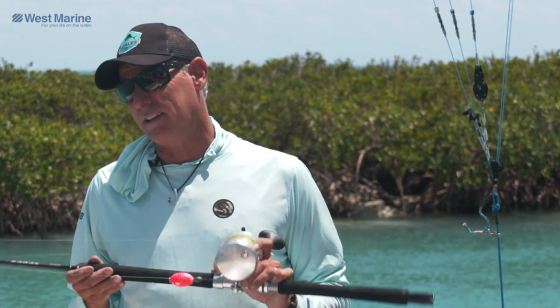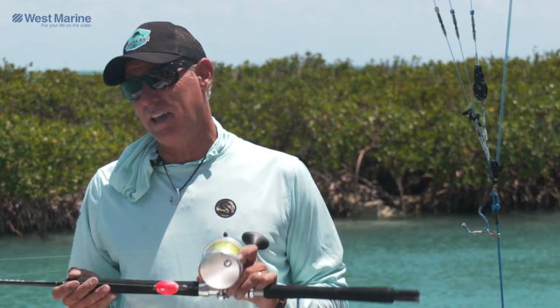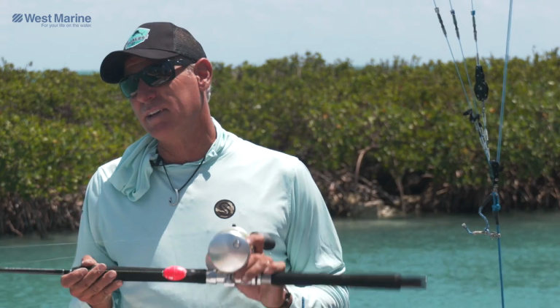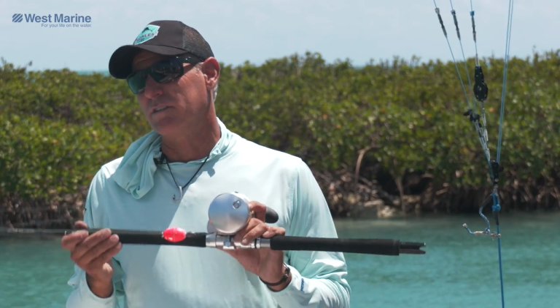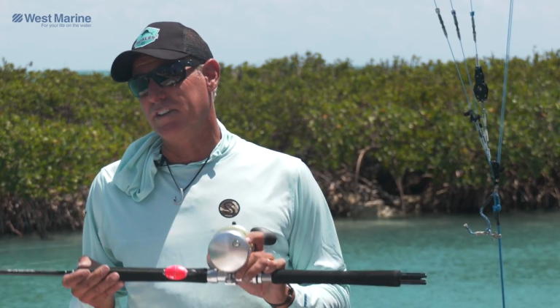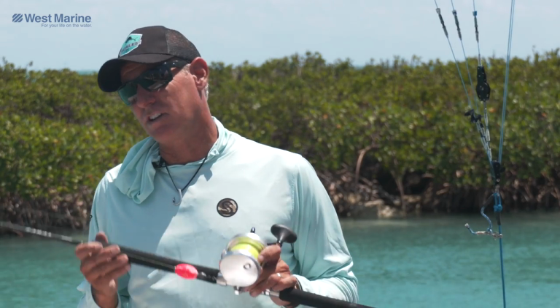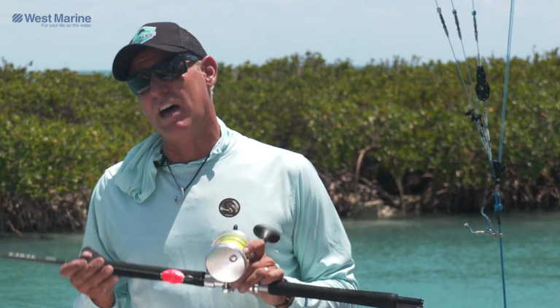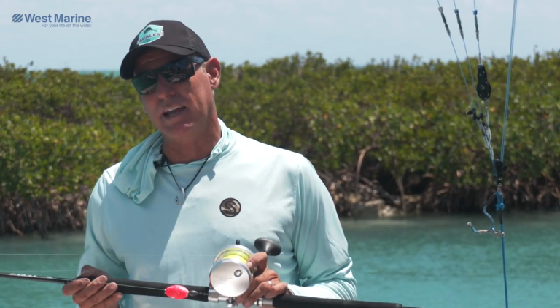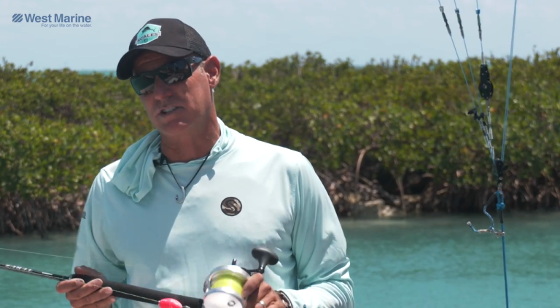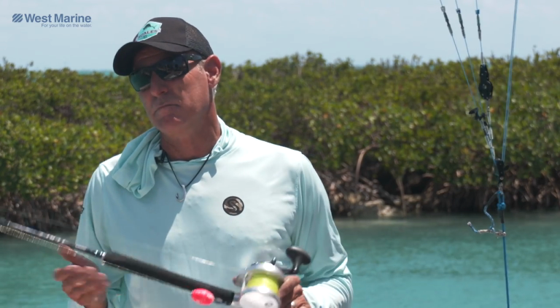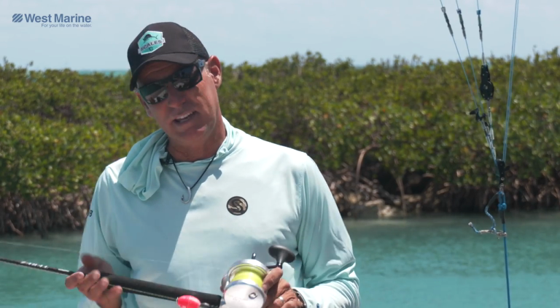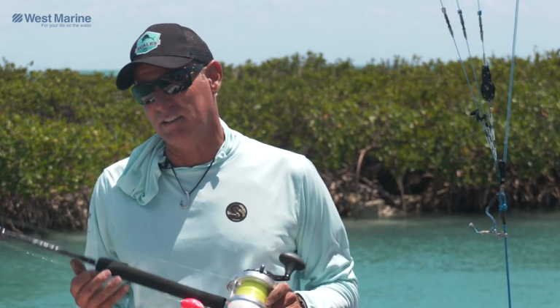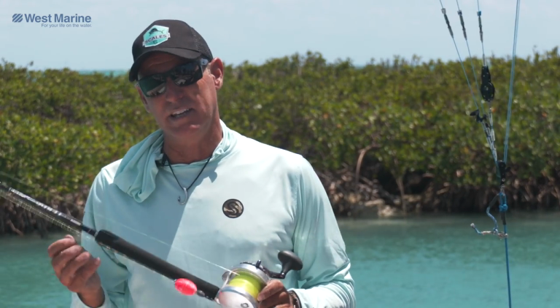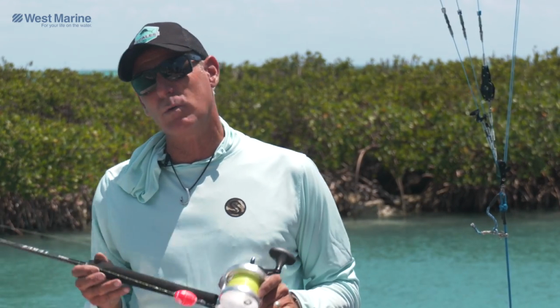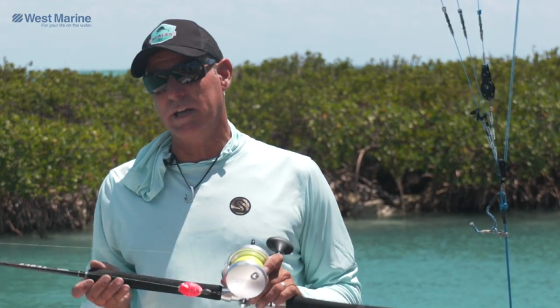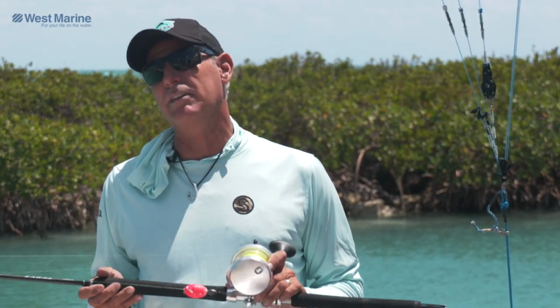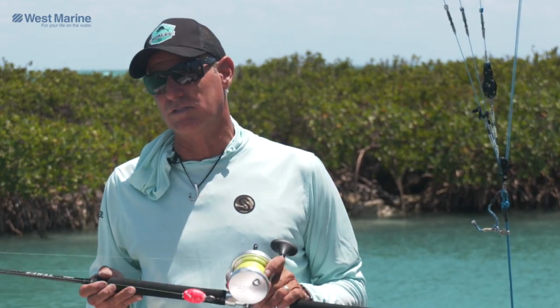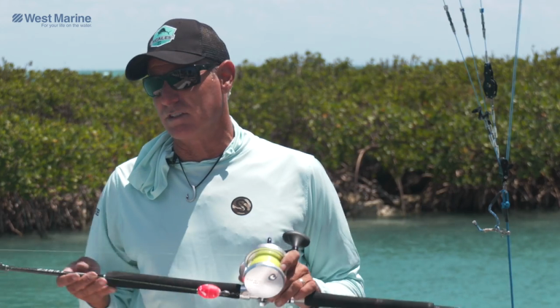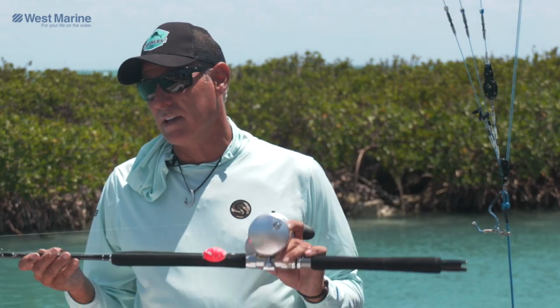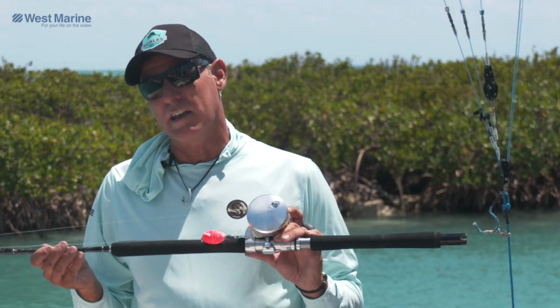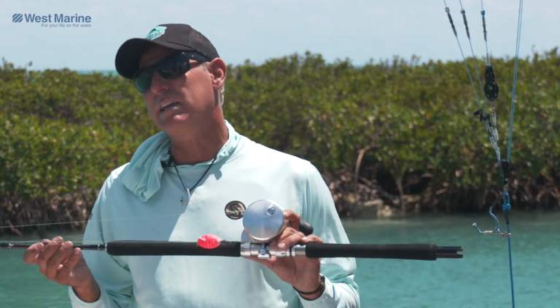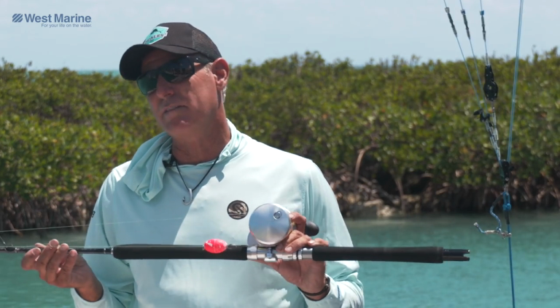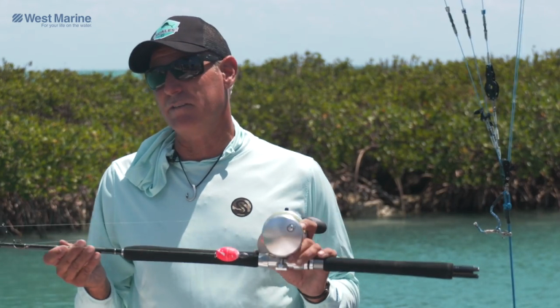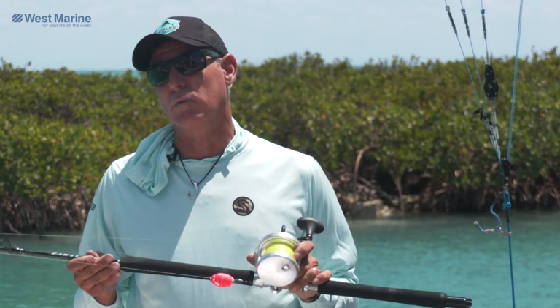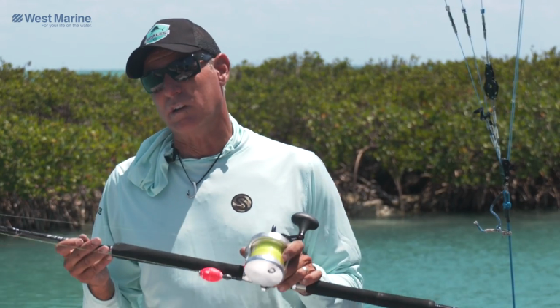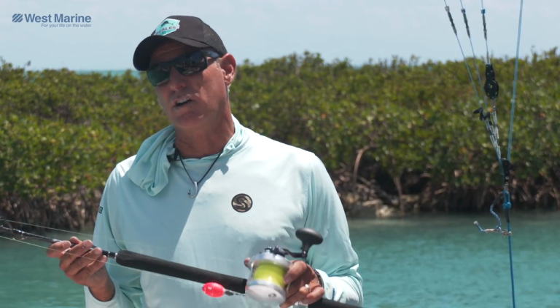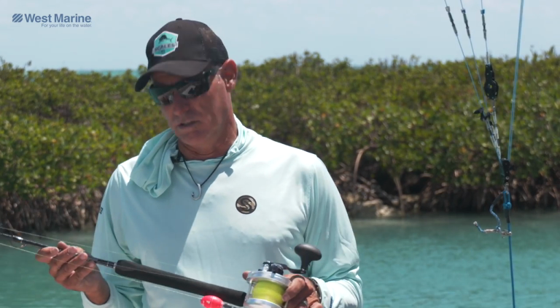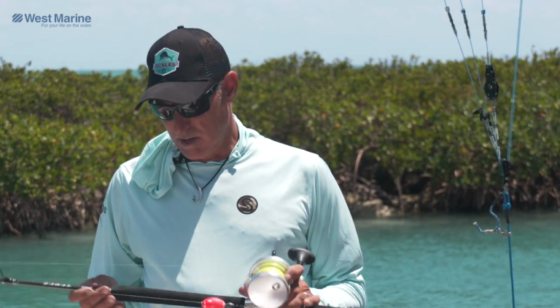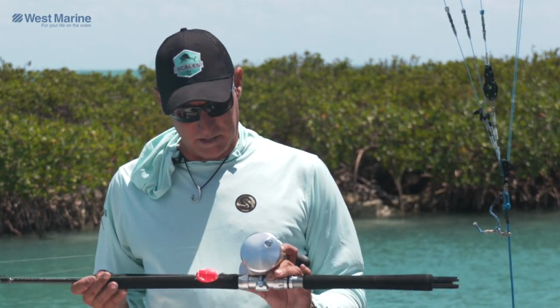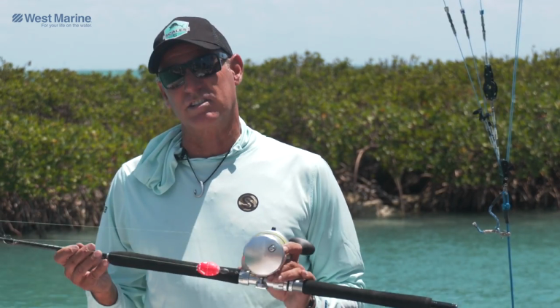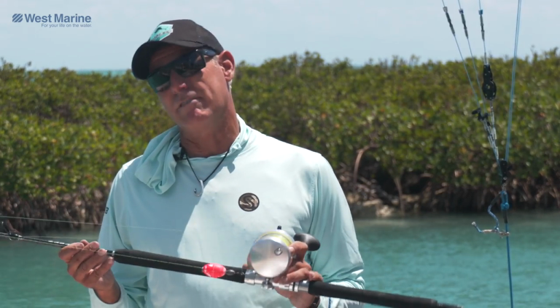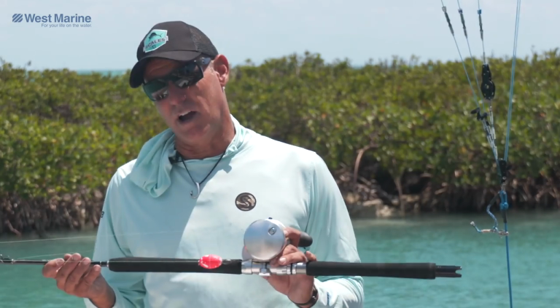You can go a little lighter for the sails, but at the end of the day when you're sail fishing, you're going to have a lot of bycatch — big kings, bonita — and you want to be able to lift those fish. So a nice medium heavy to heavy is our go-to, and a 6 and a half foot rod.